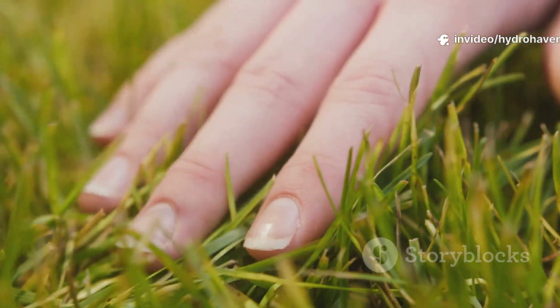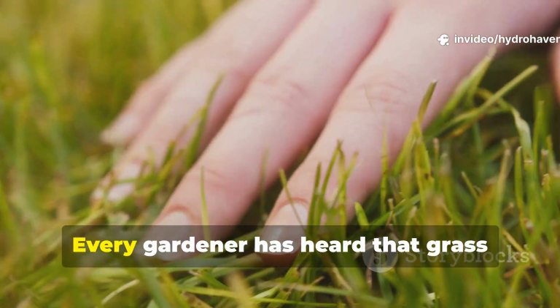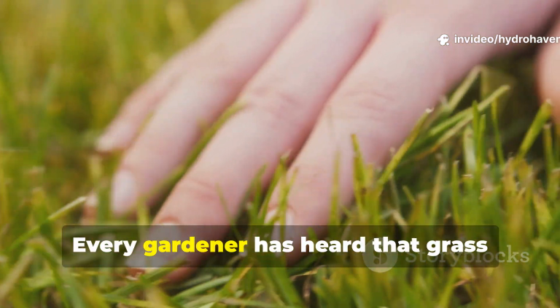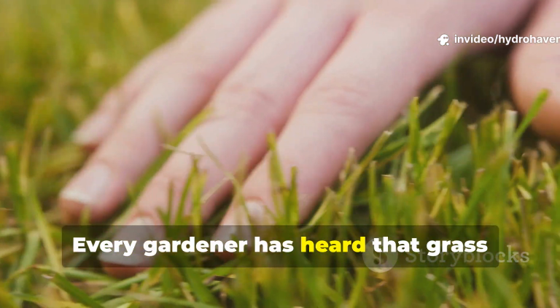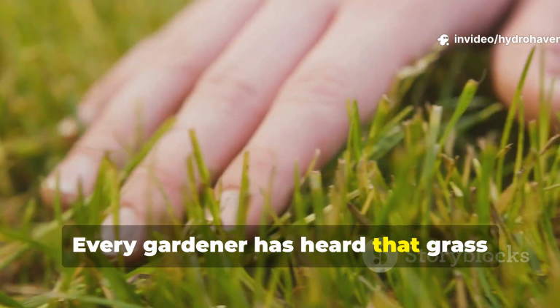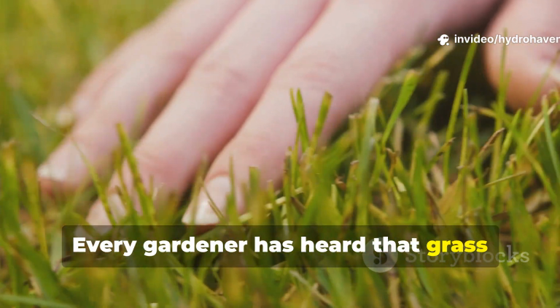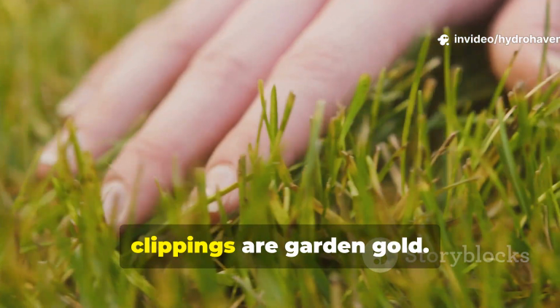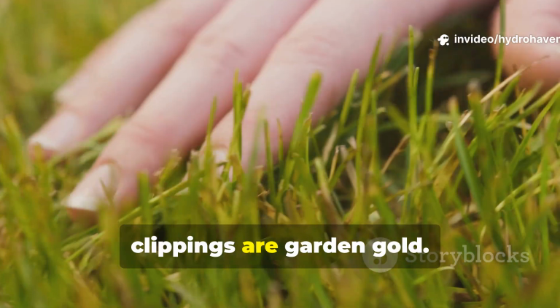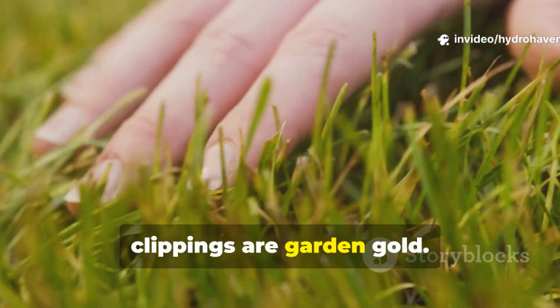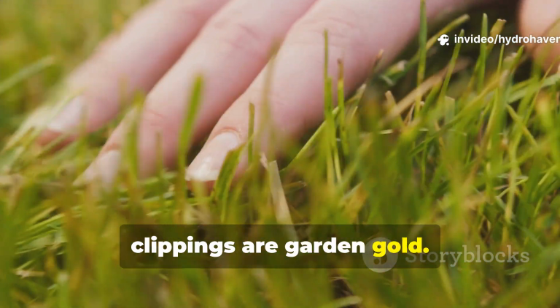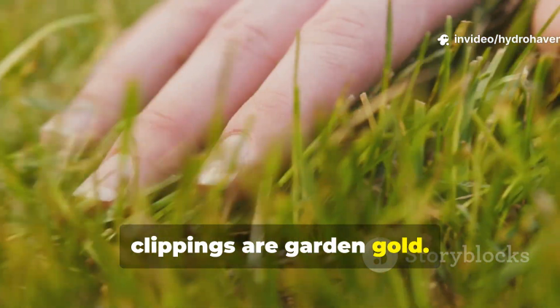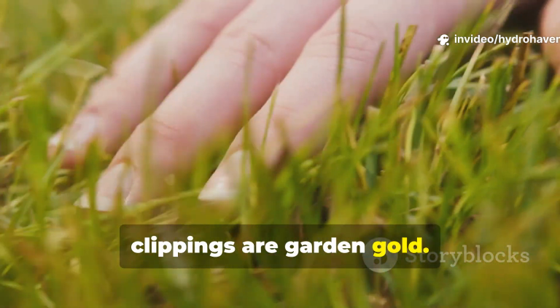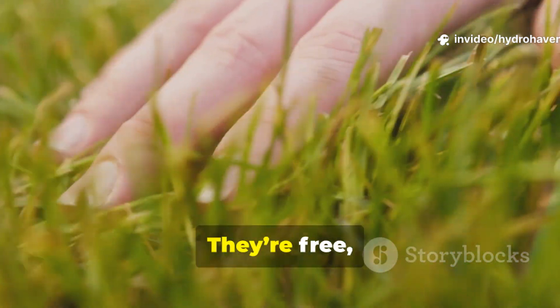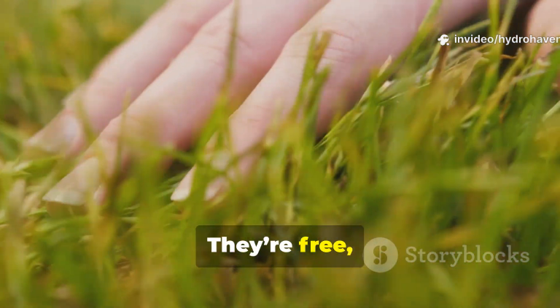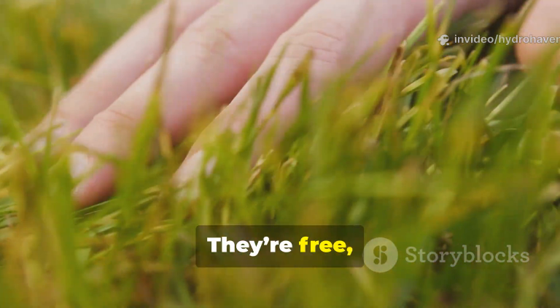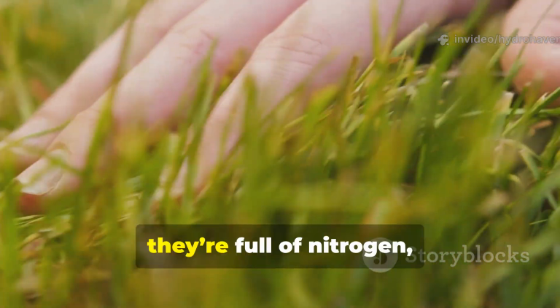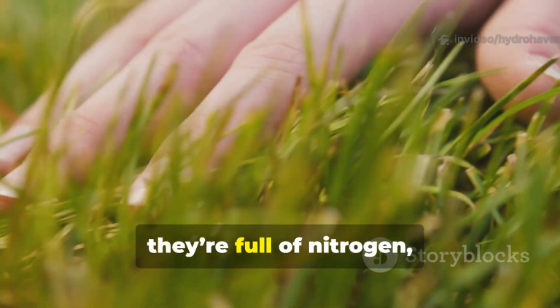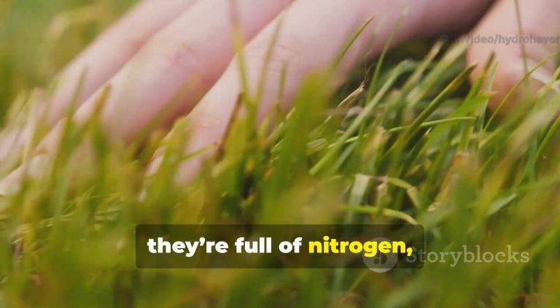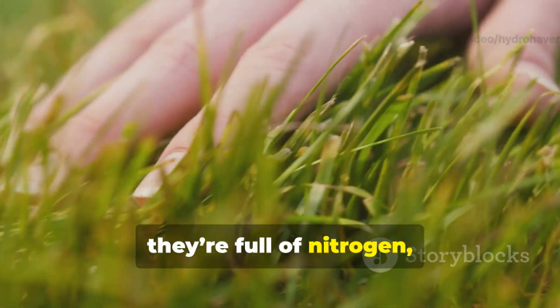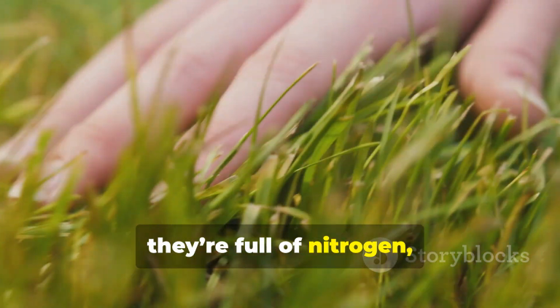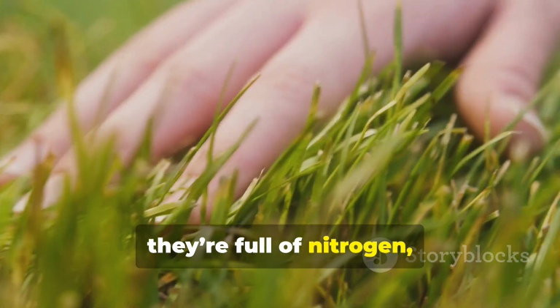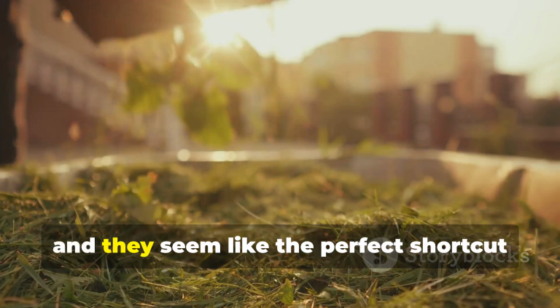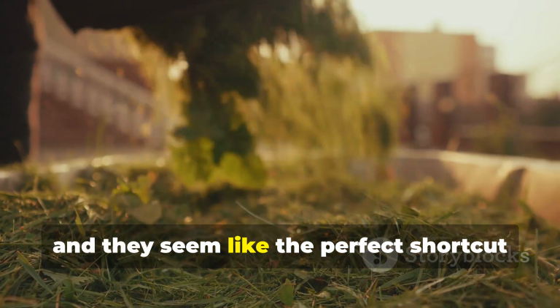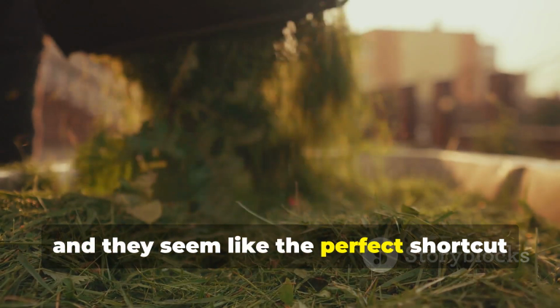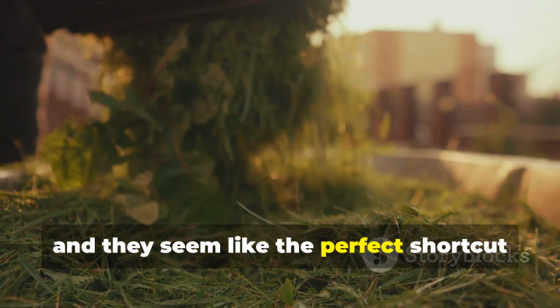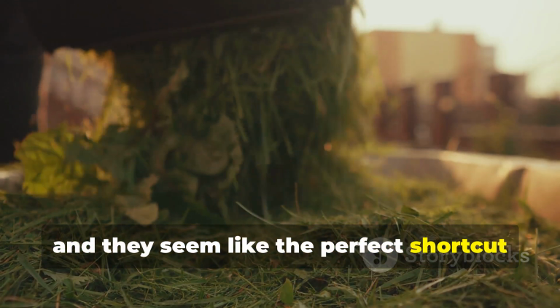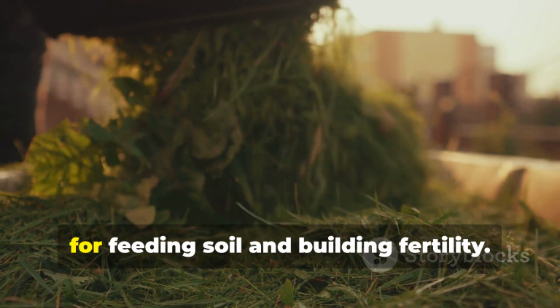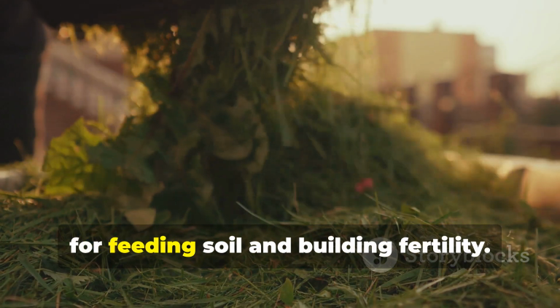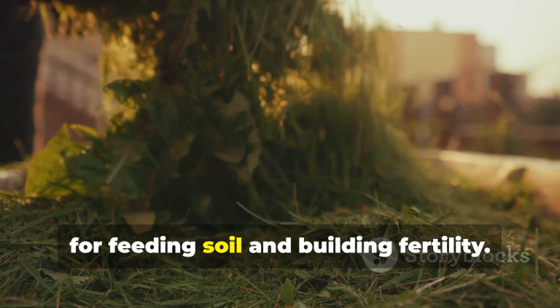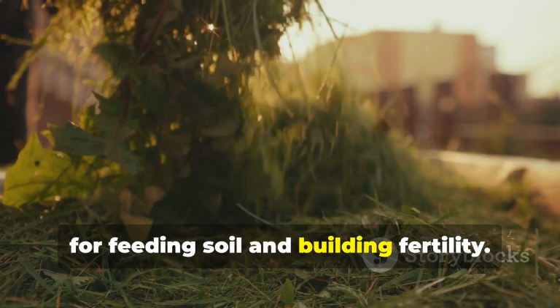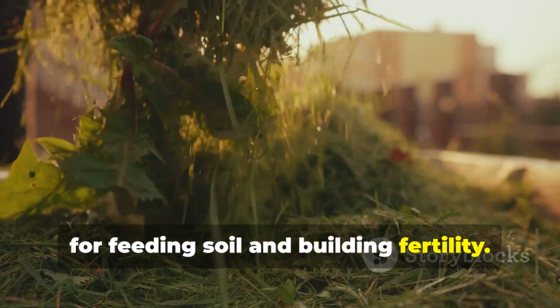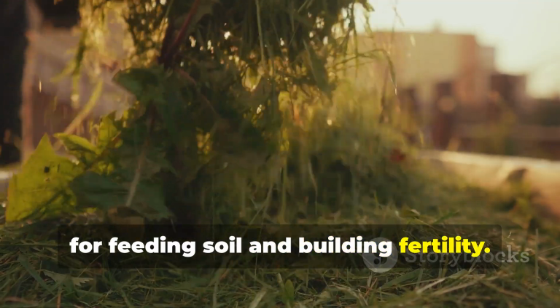Every gardener has heard that grass clippings are garden gold. They're free, they're full of nitrogen, and they seem like the perfect shortcut for feeding soil and building fertility.